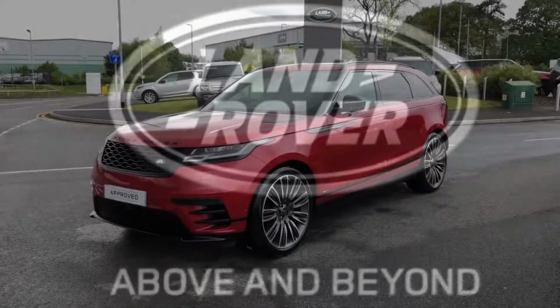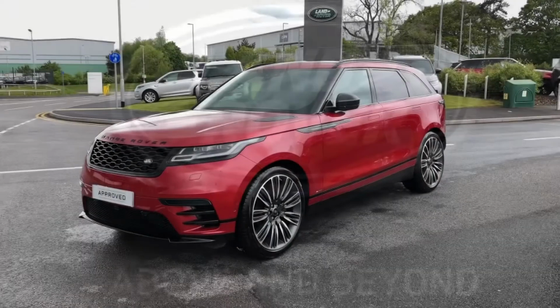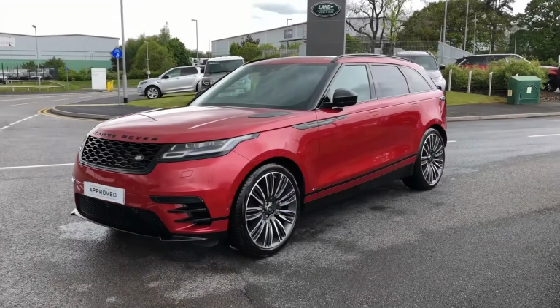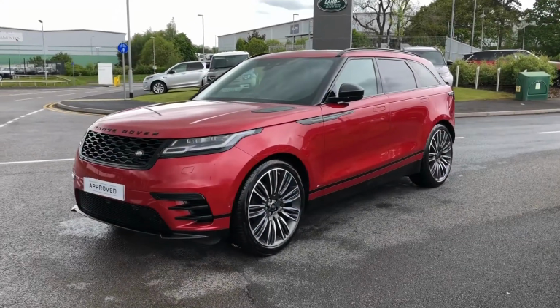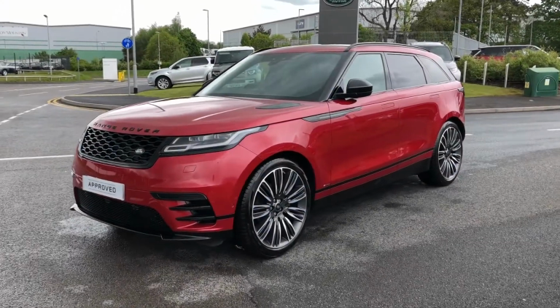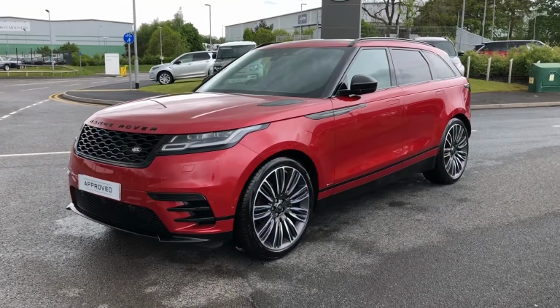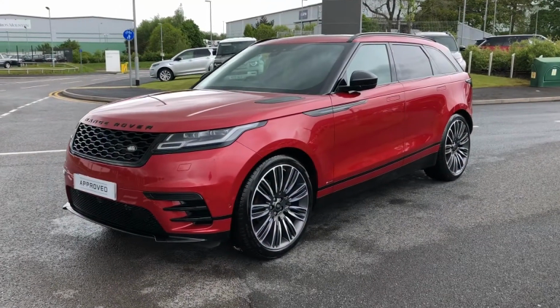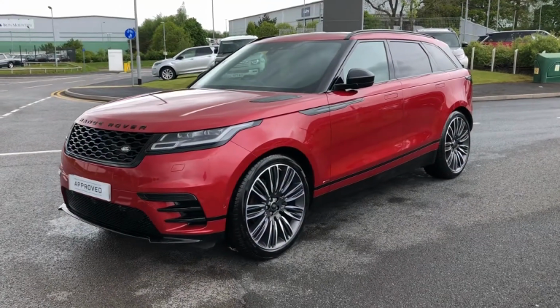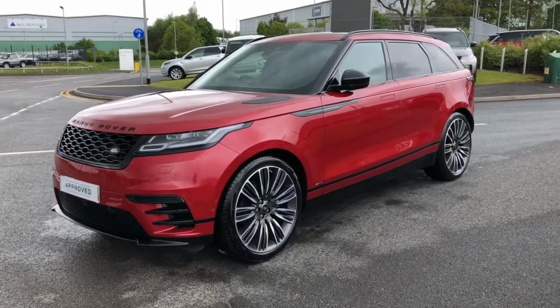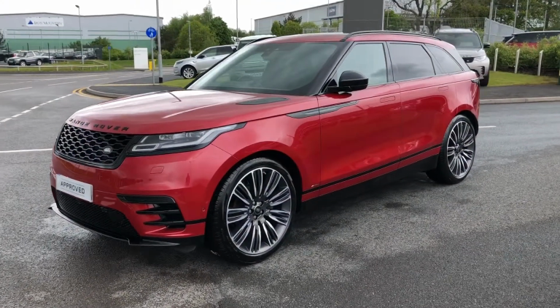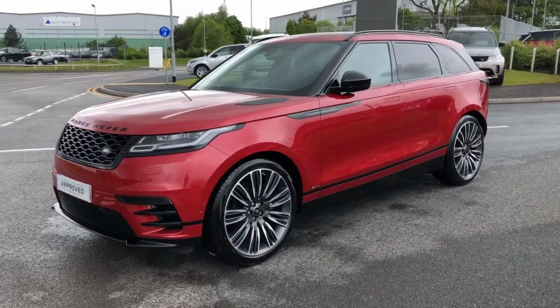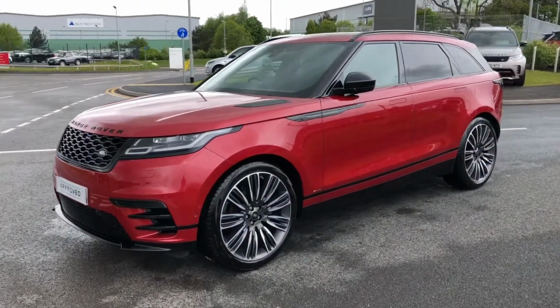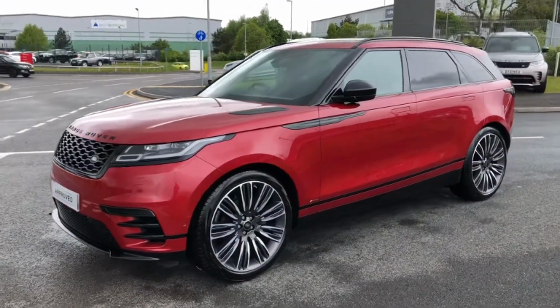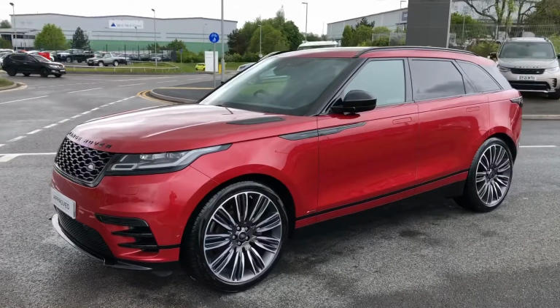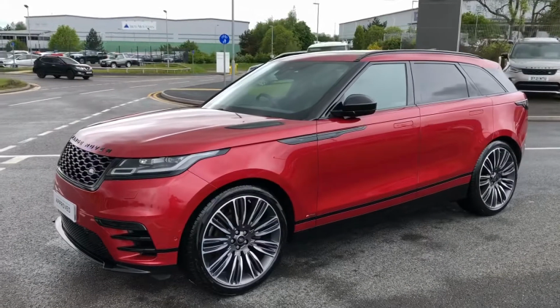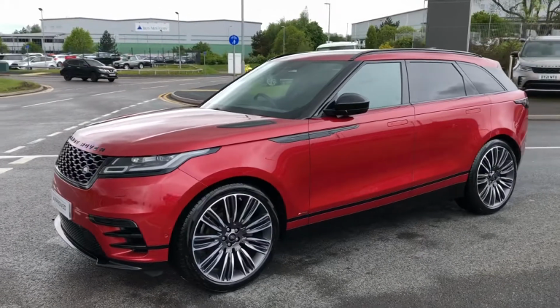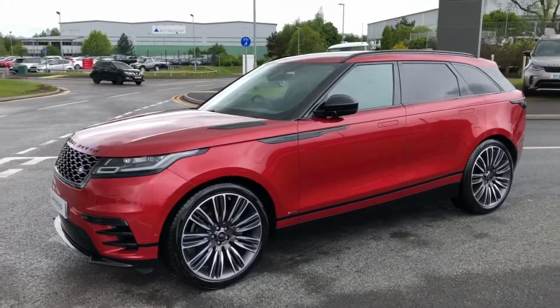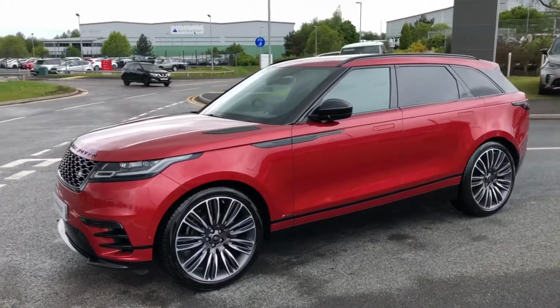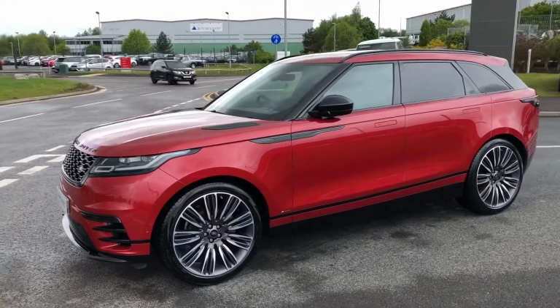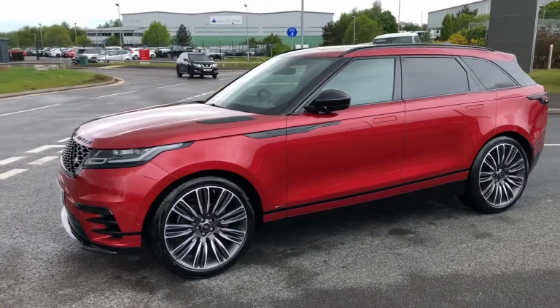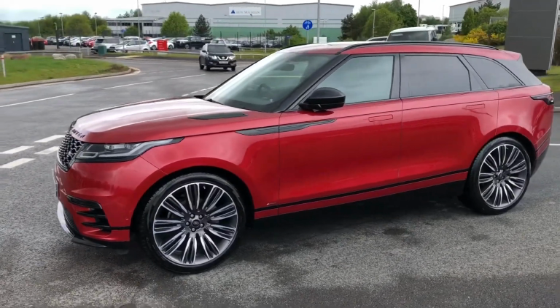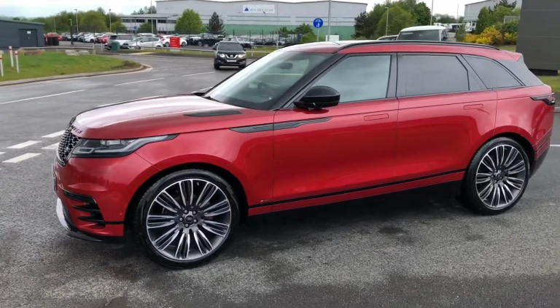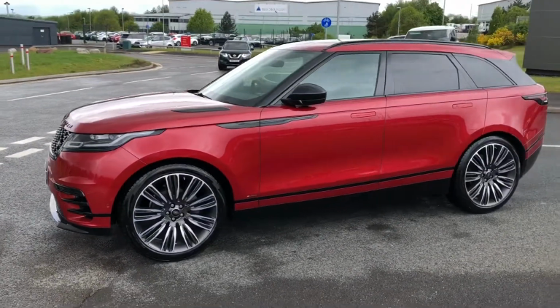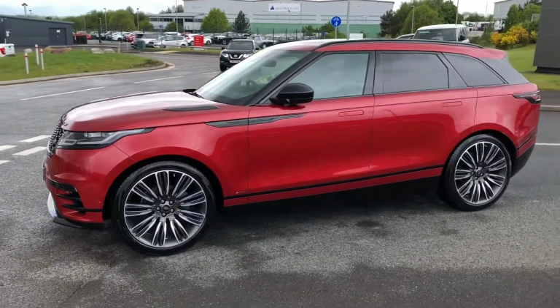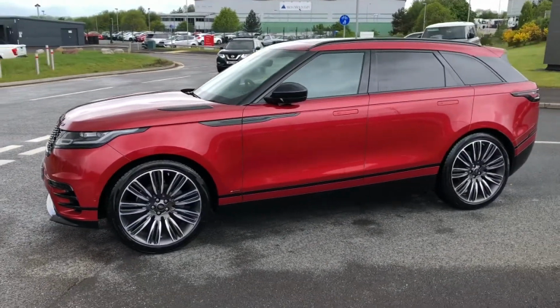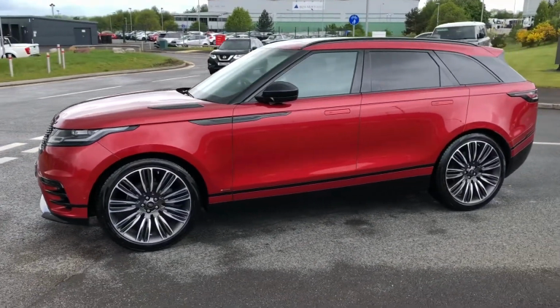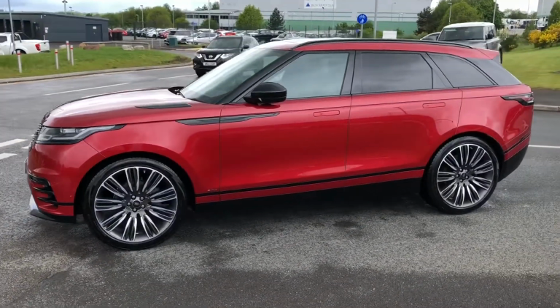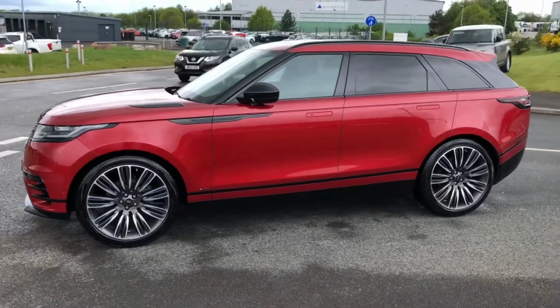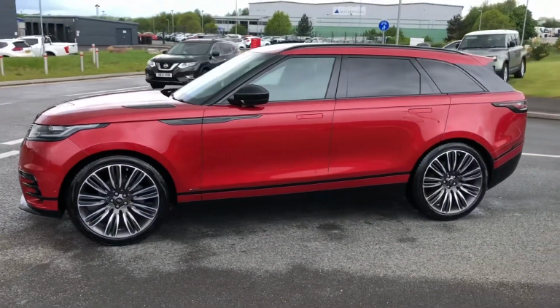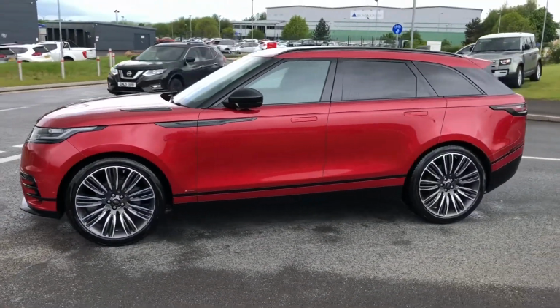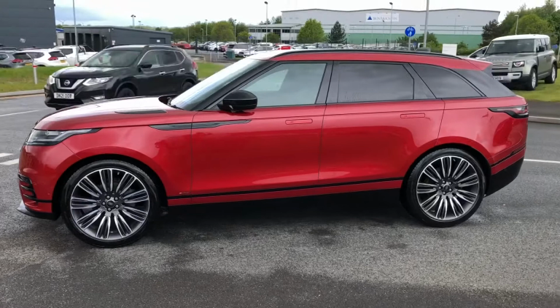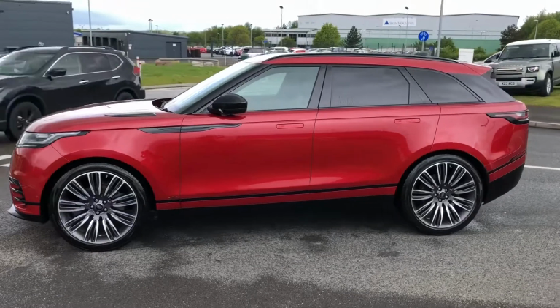Hello, welcome to Staff & Land Rover. Today I'm going to show you around this stunning Range Rover Velar, our Dynamic HSE, which is a D240 Infrarens Red.